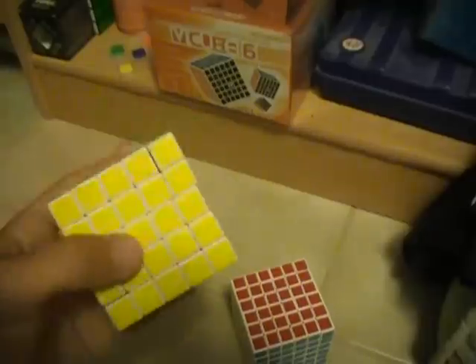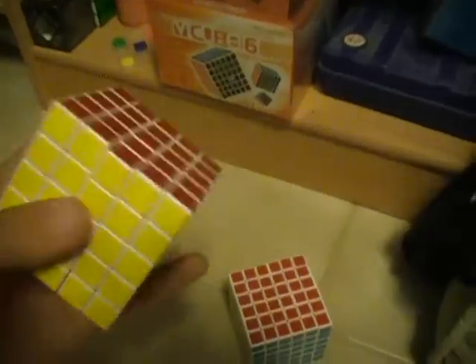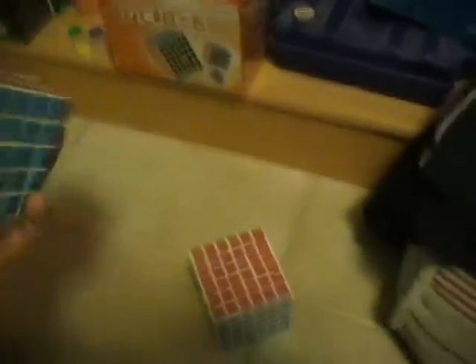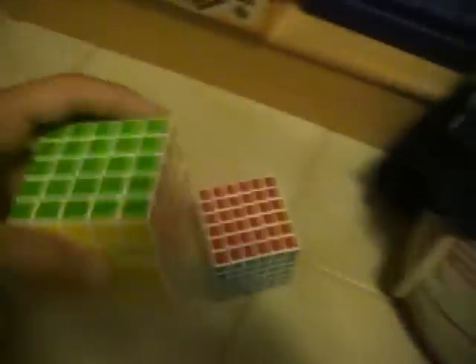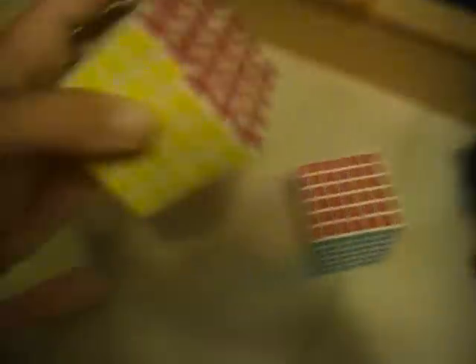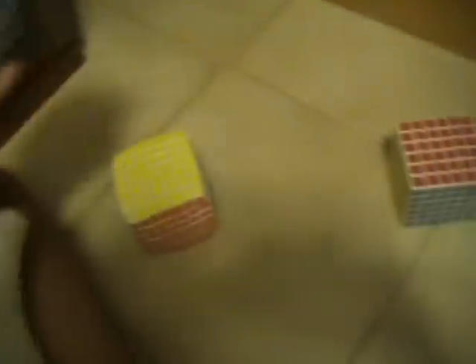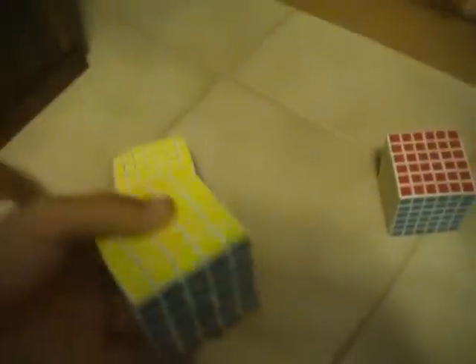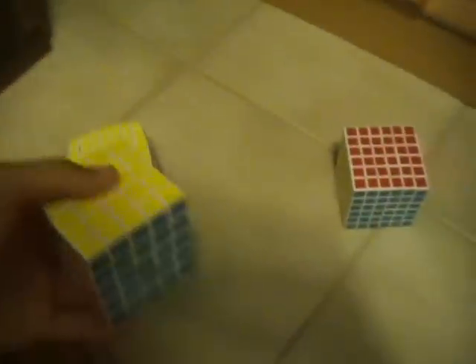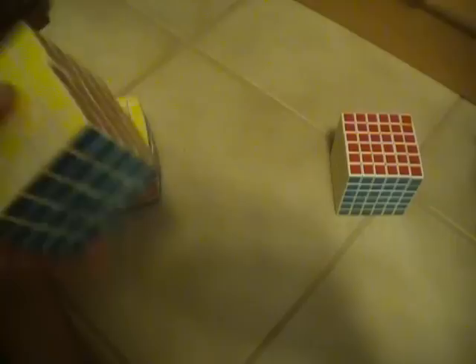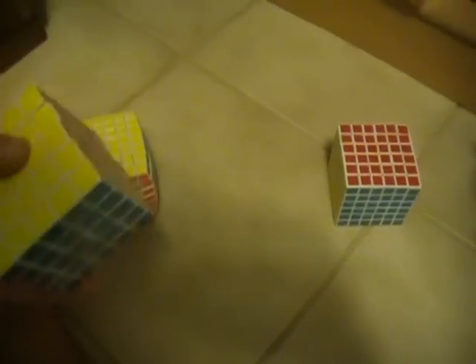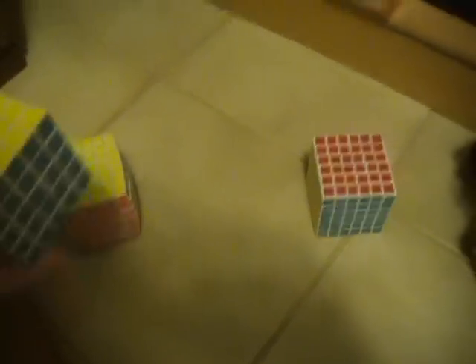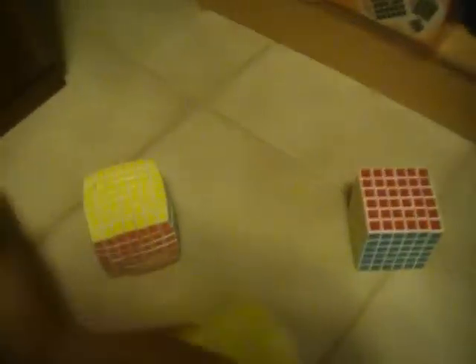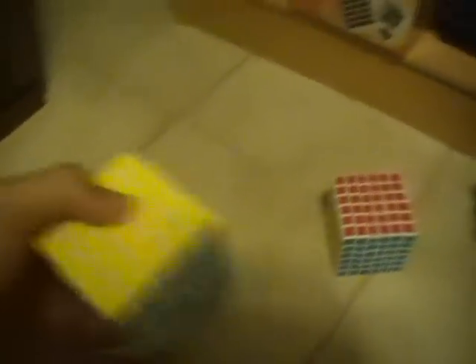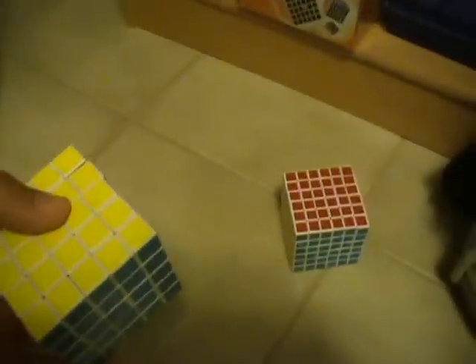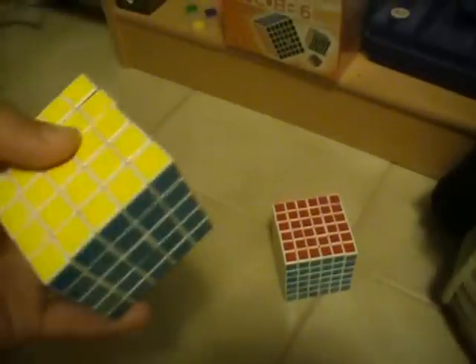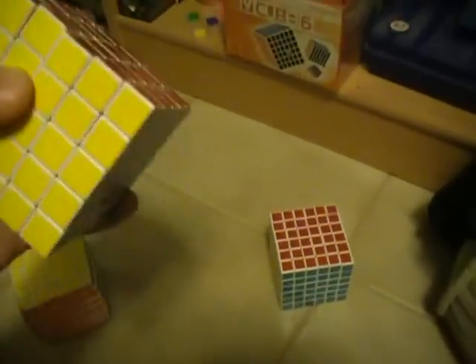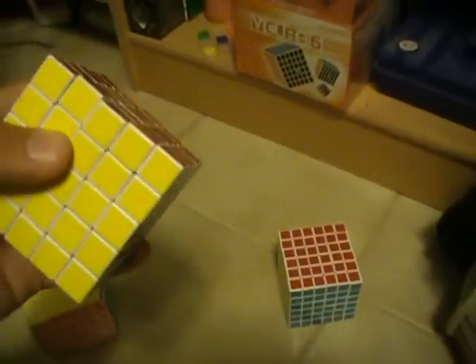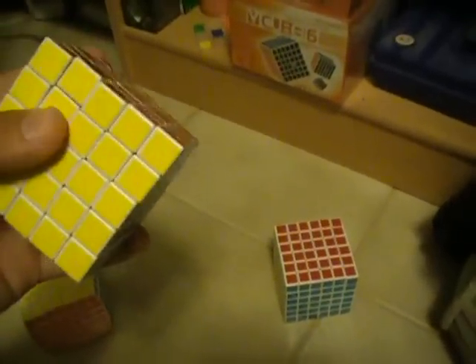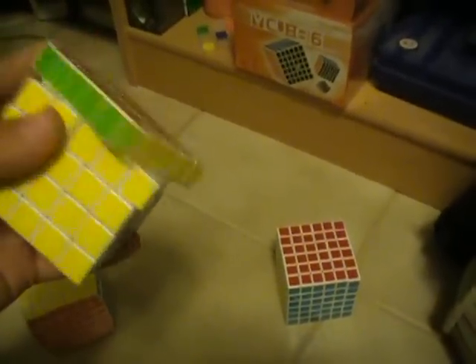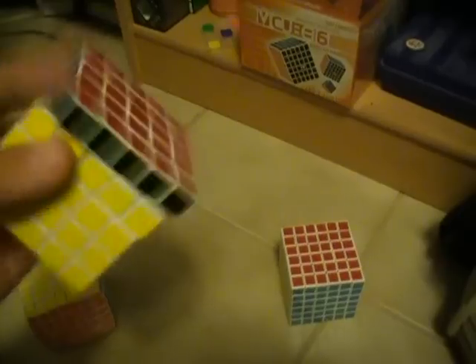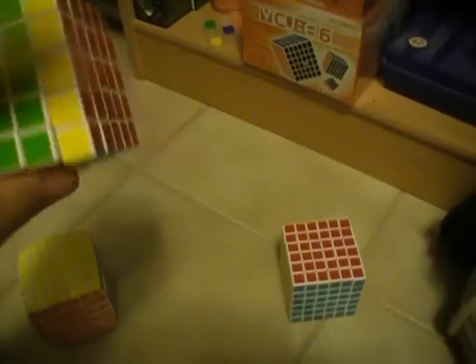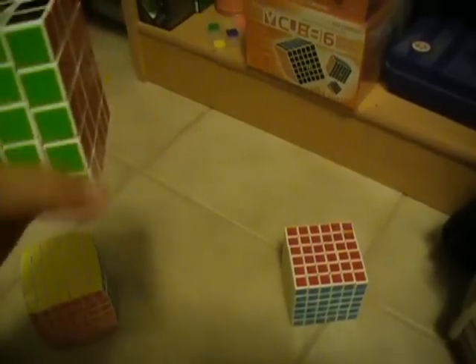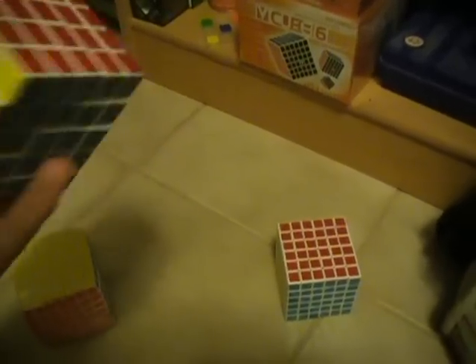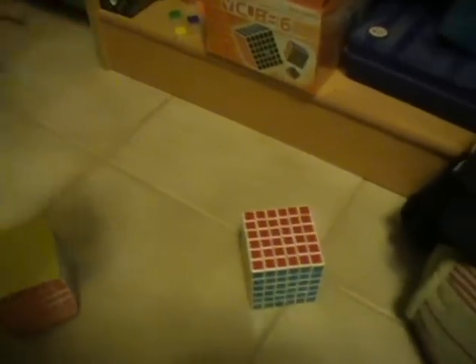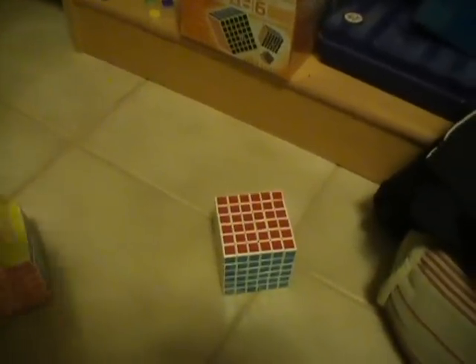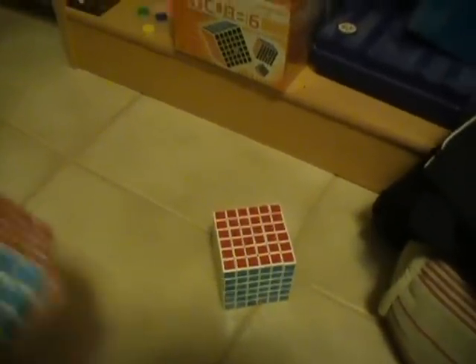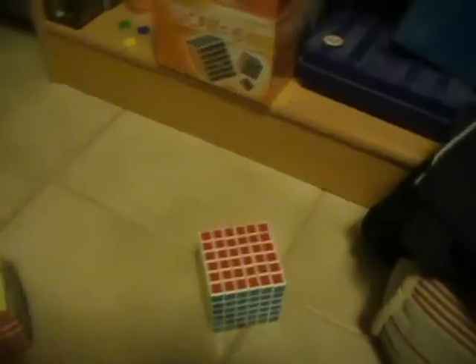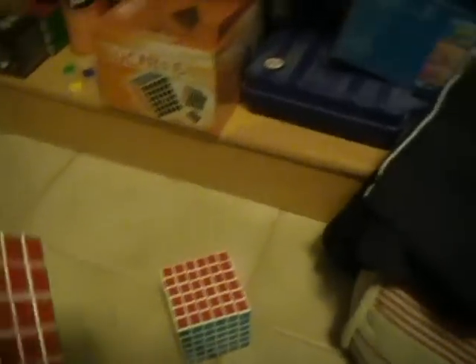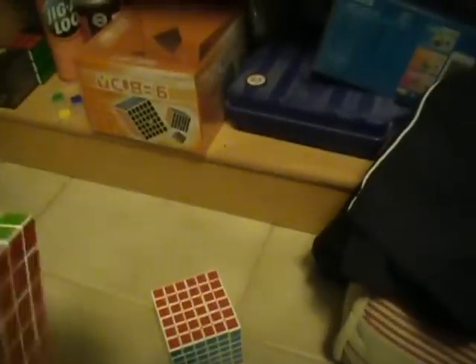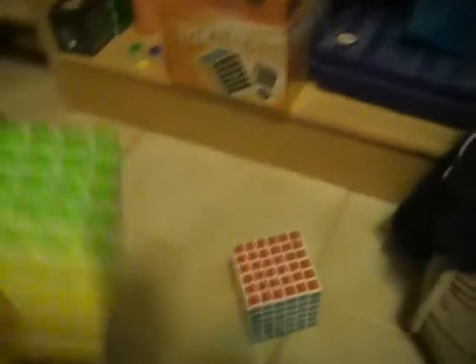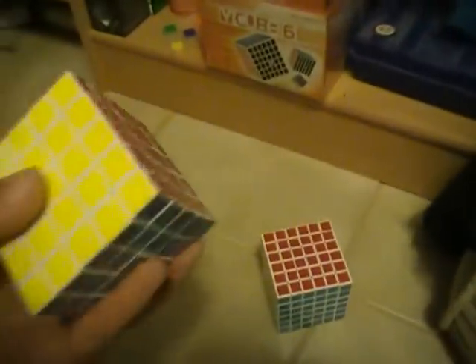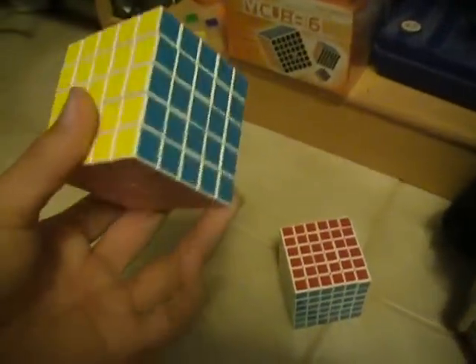My VQs are practically like new — I've done less than 500 solves on all of these, maybe with the exception of my 5x5 because I hardly ever do 6x6 and 7x7. This was my main 5x5 until I got the newer one.